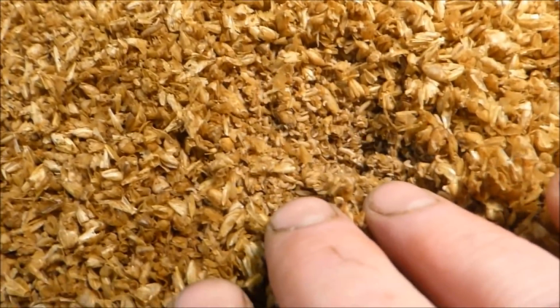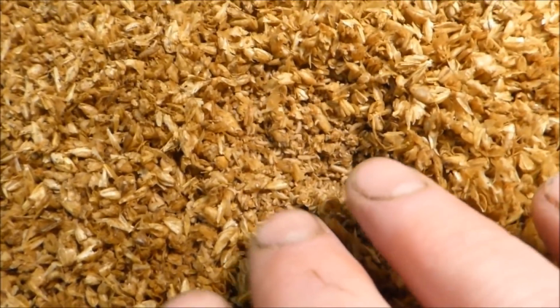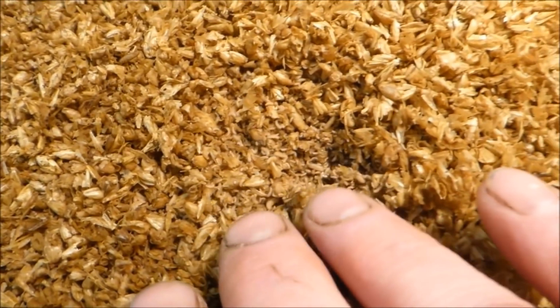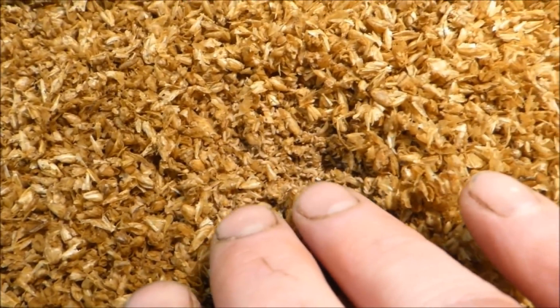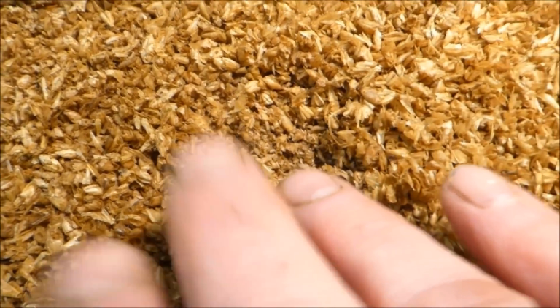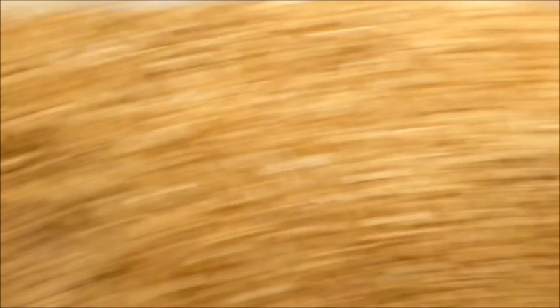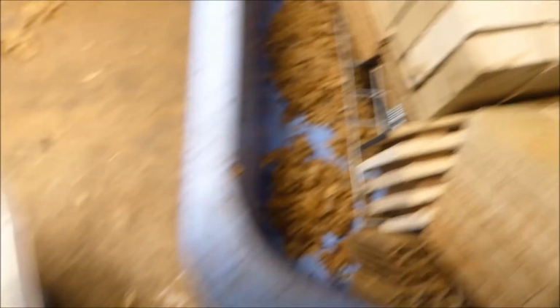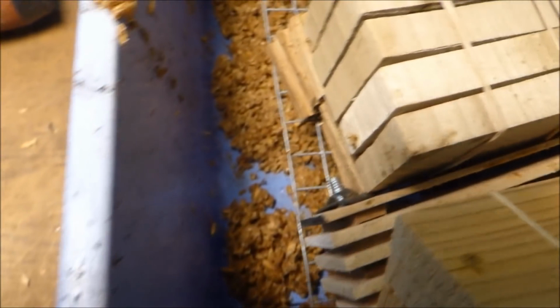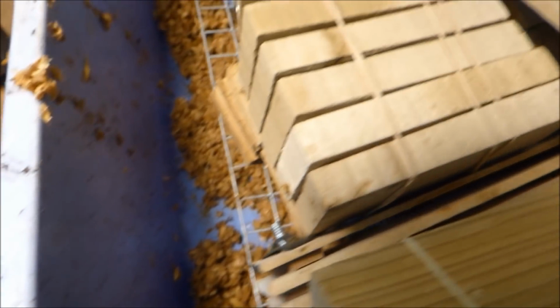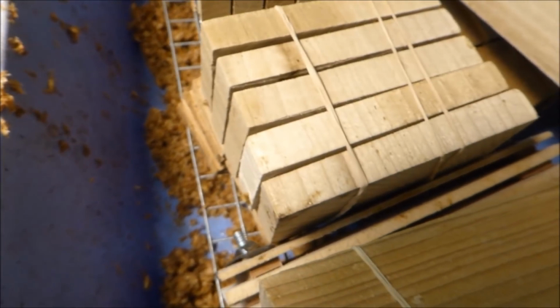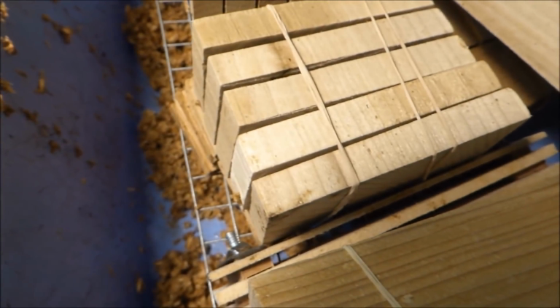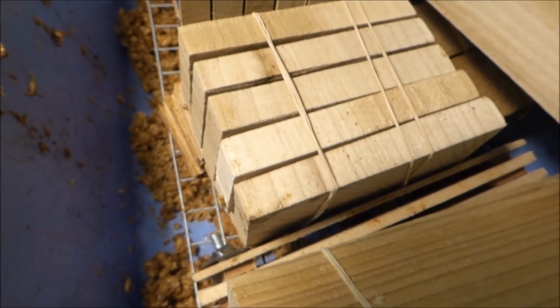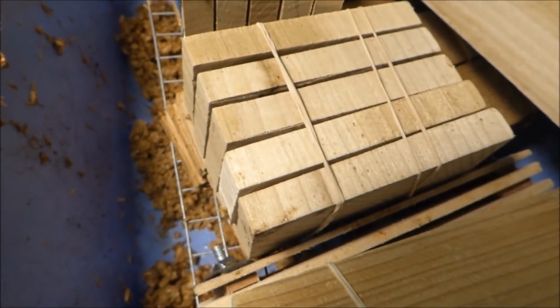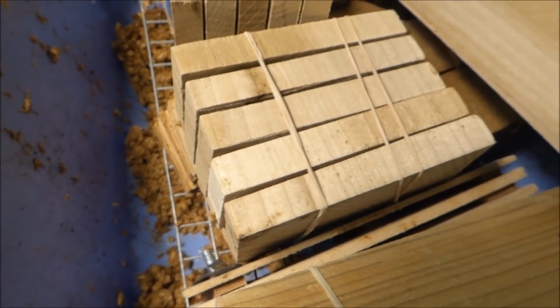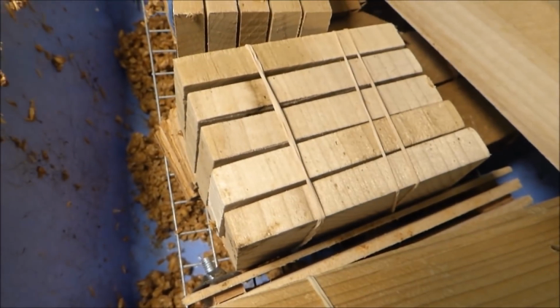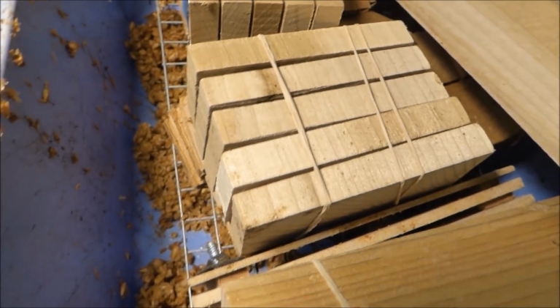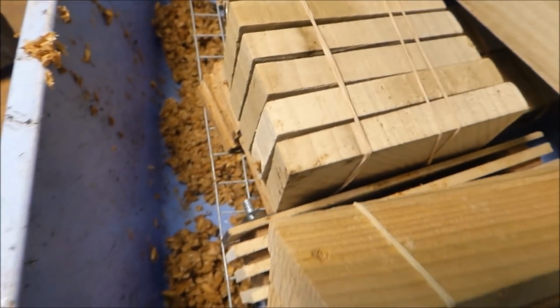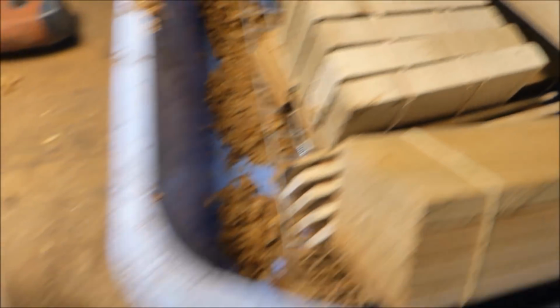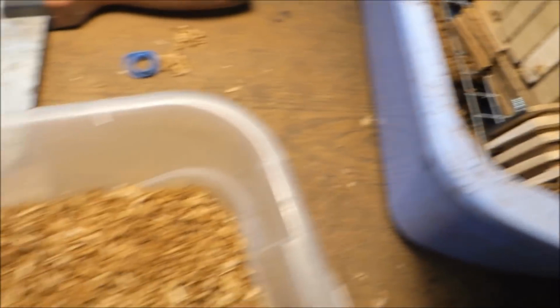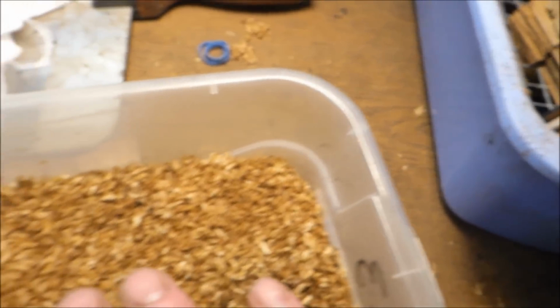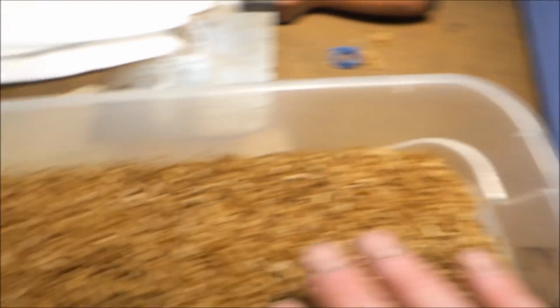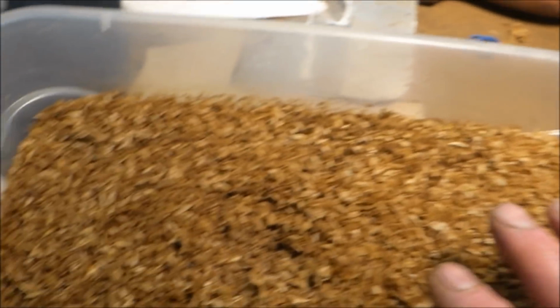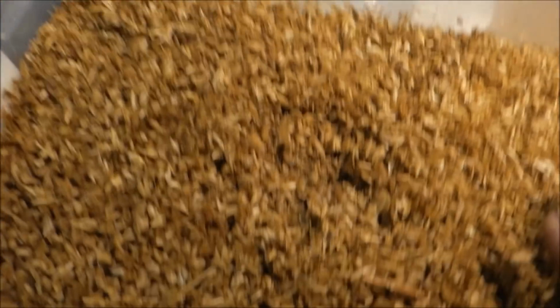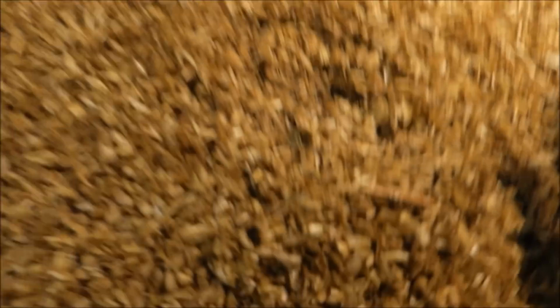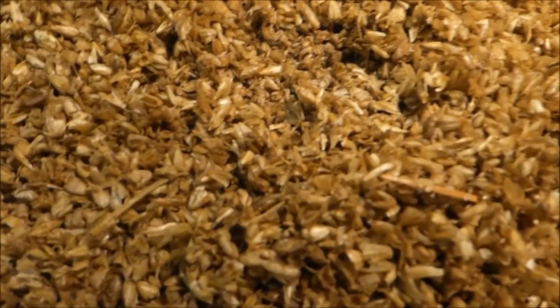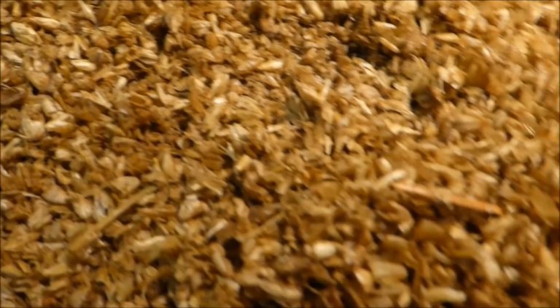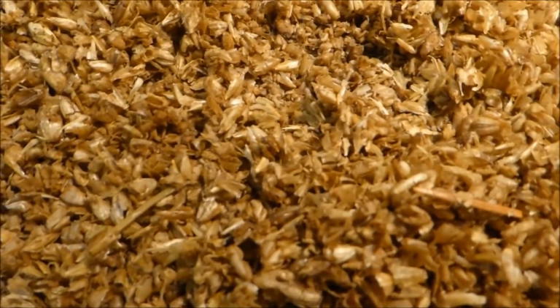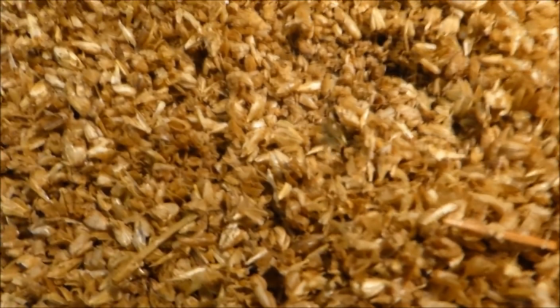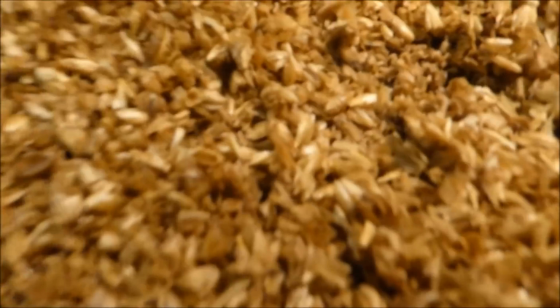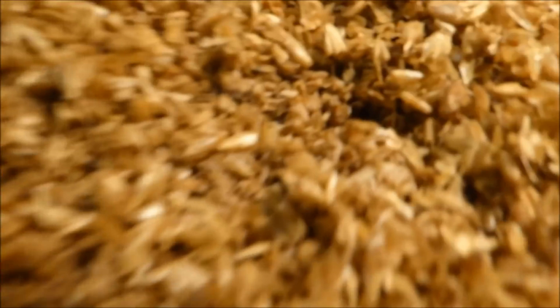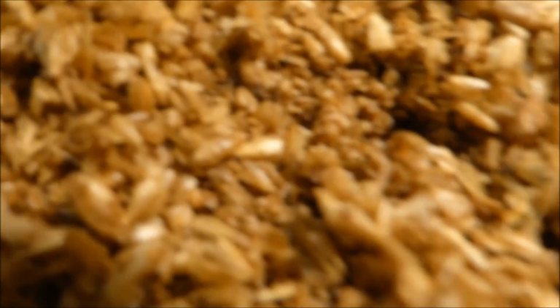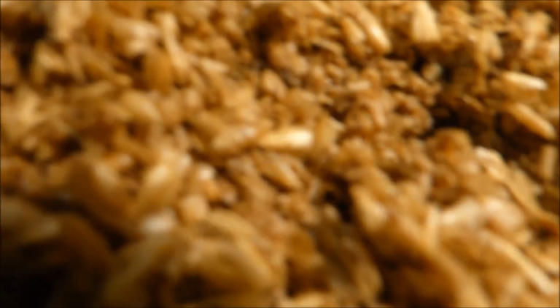We like leaving the eggs in their blocks for three days while the flies are laying eggs, then we harvest the eggs on the third day so that they hatch the next day.